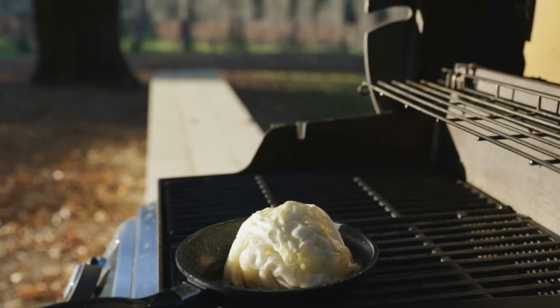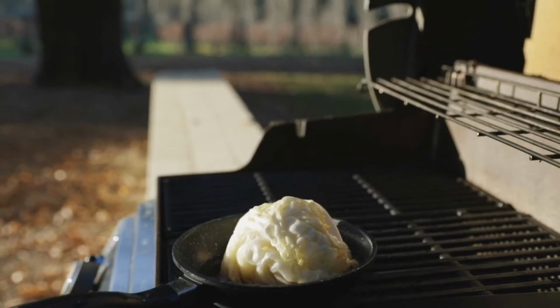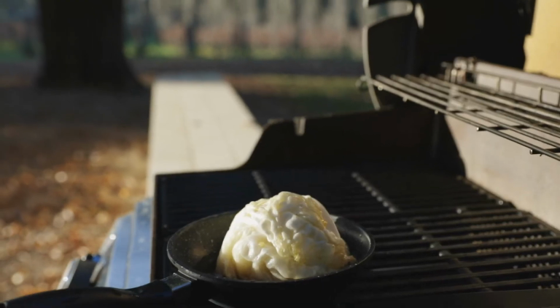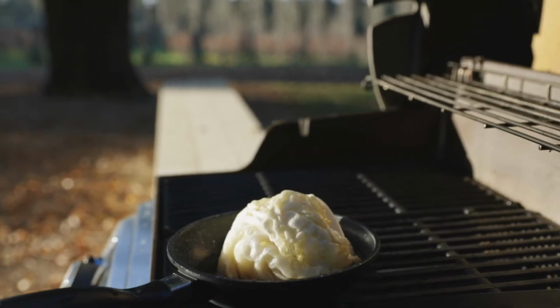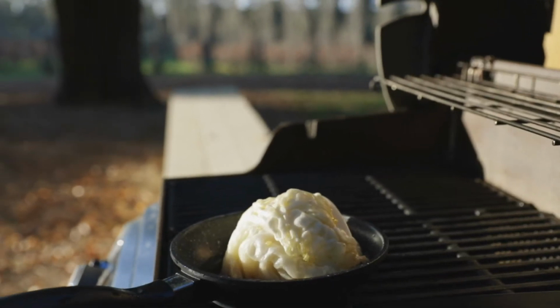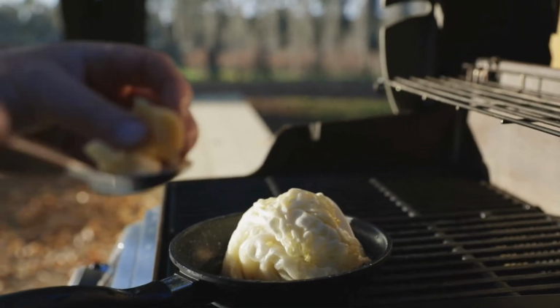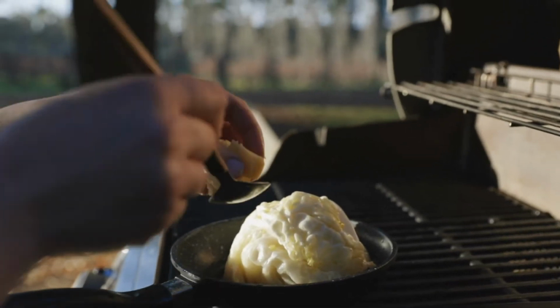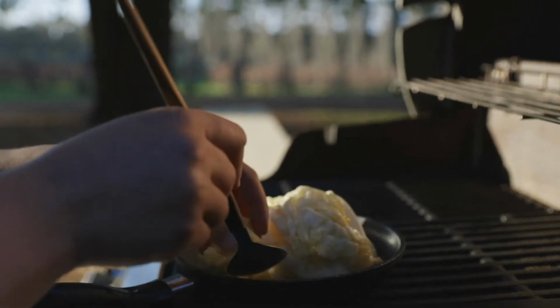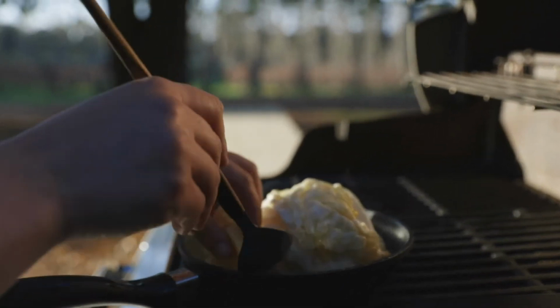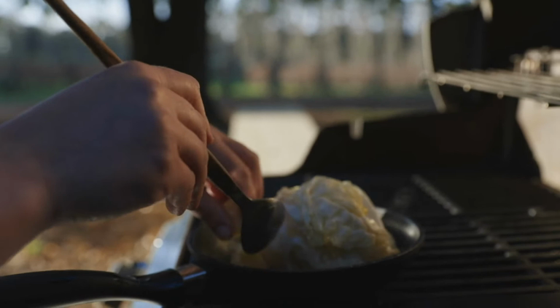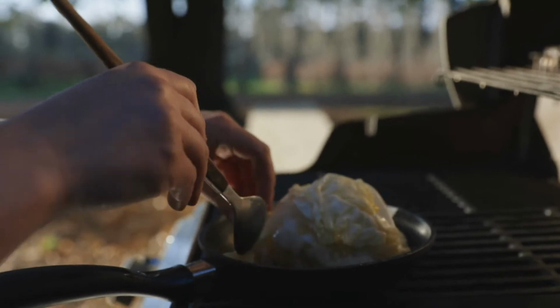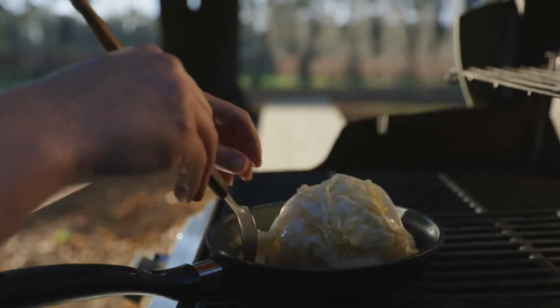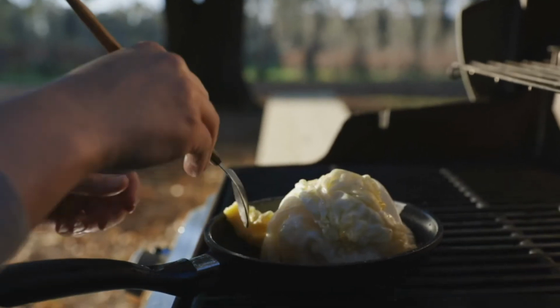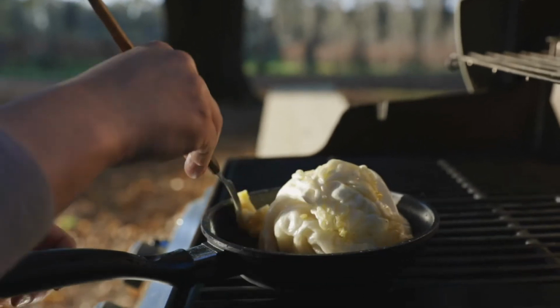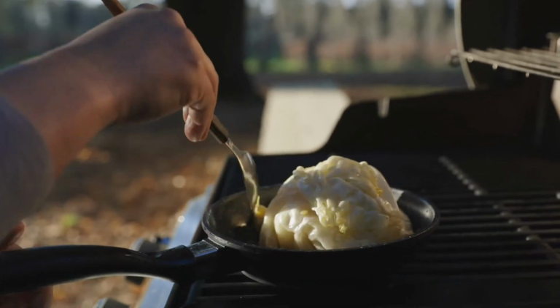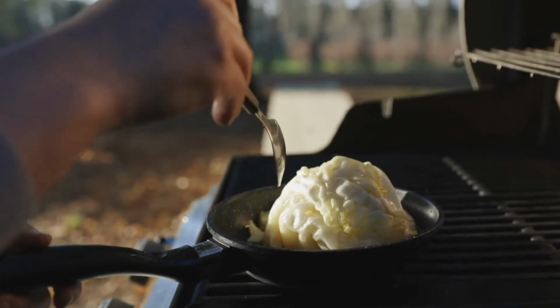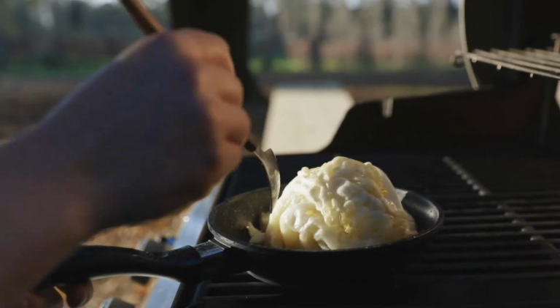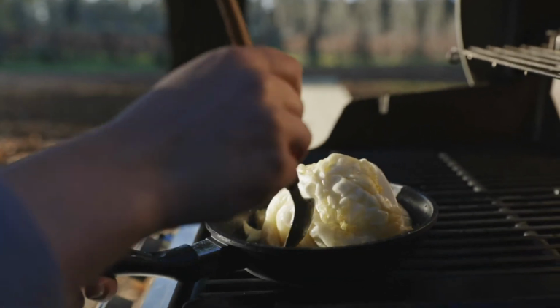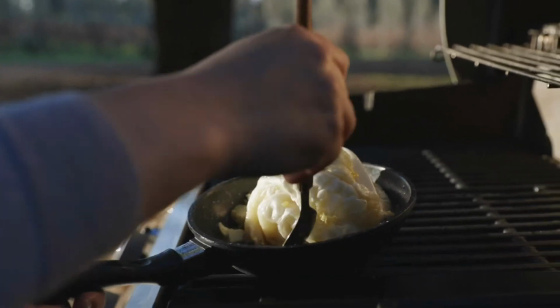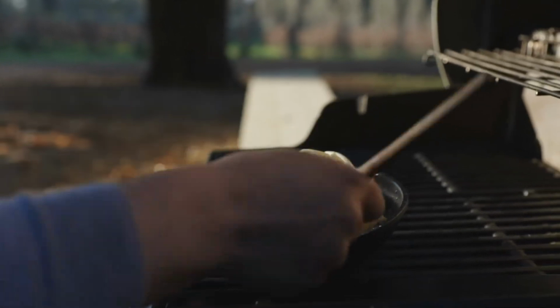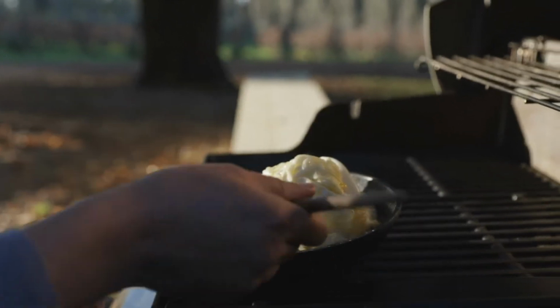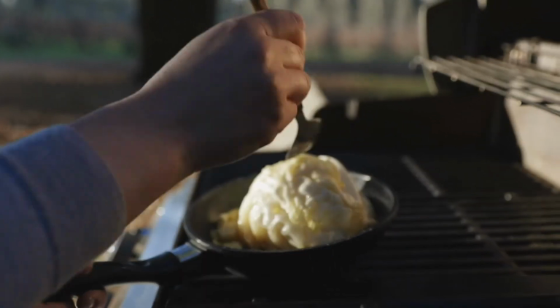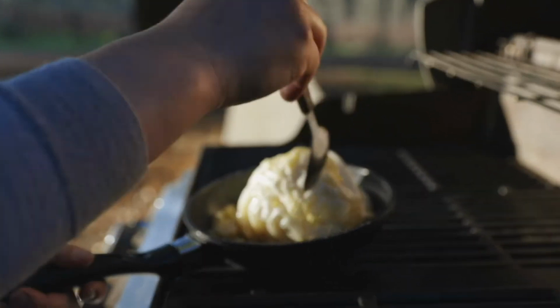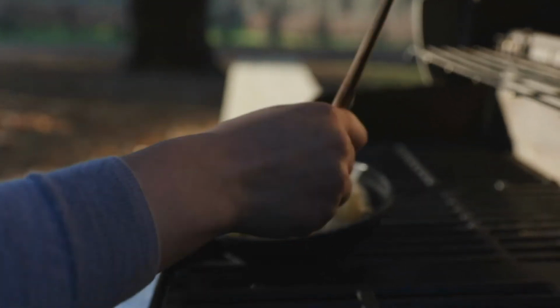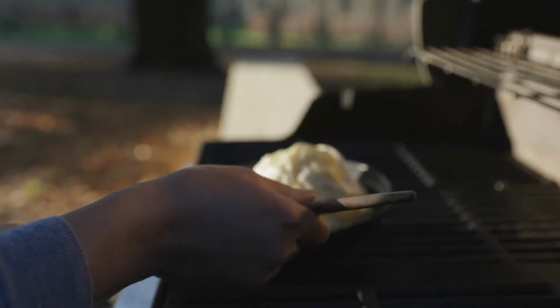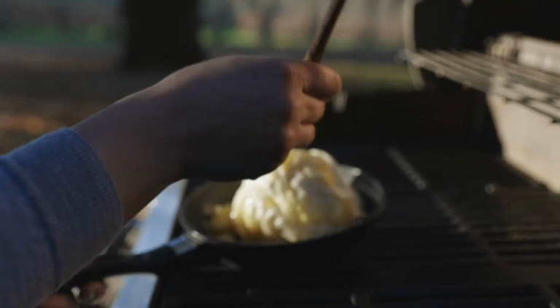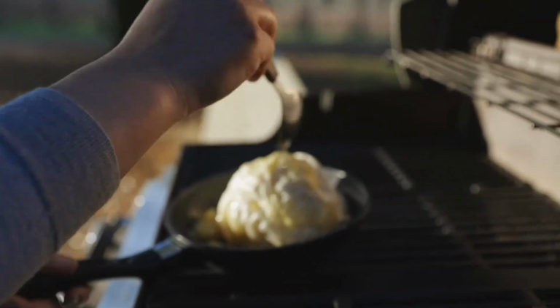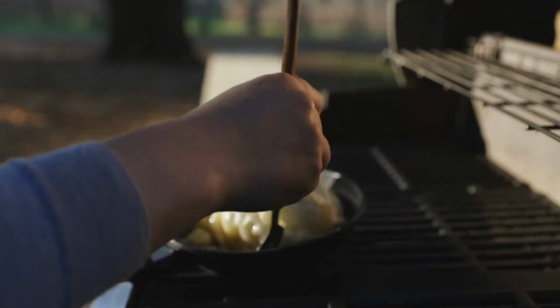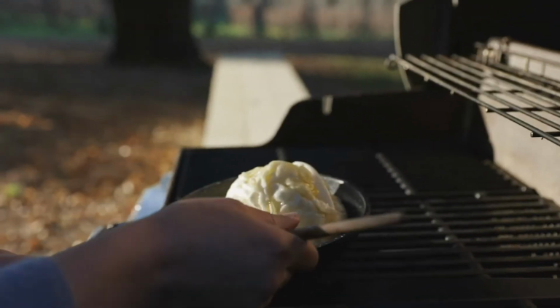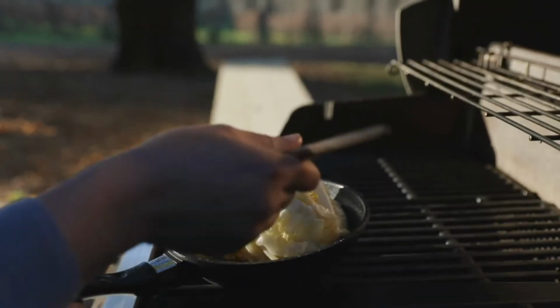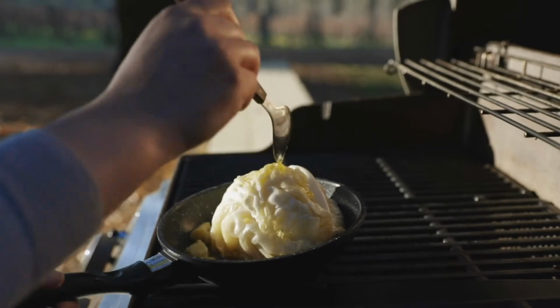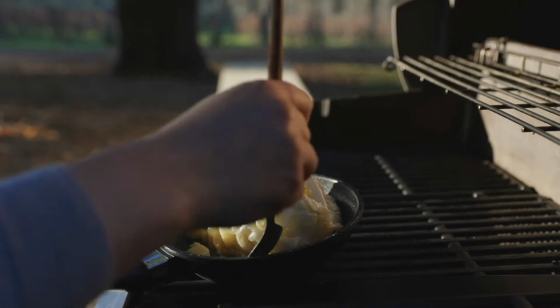Now it's time to add my beurre noisette. I'm going to add about one tablespoon, let that melt, and I'm just going to keep basting until this cabbage is fully cooked.